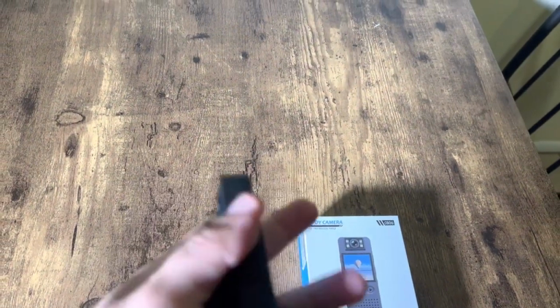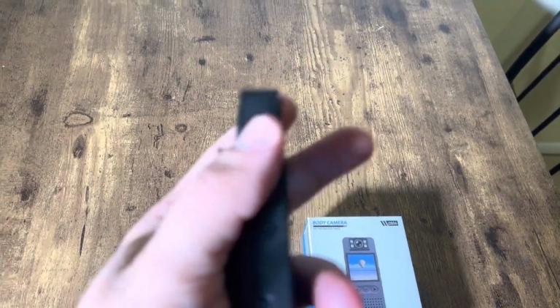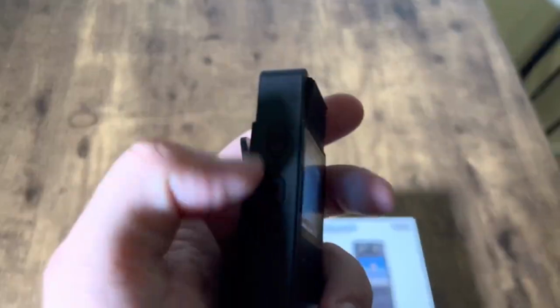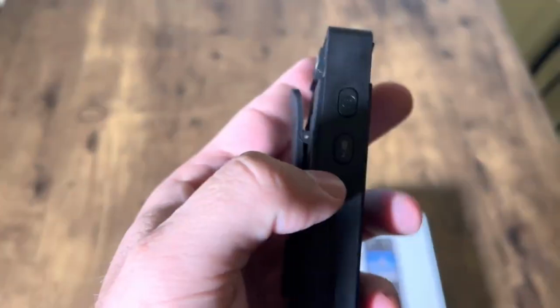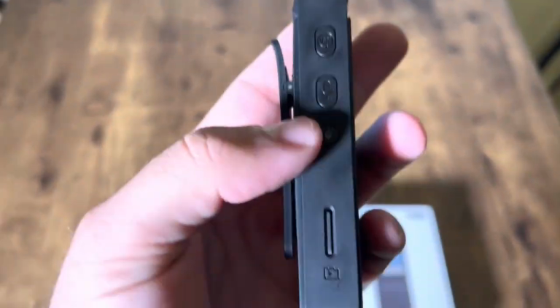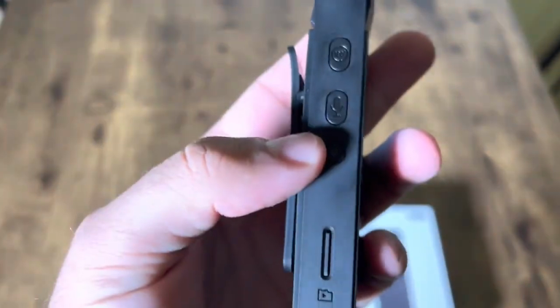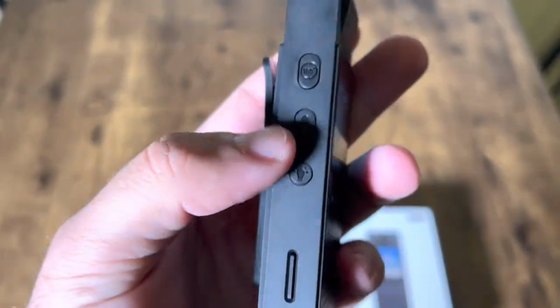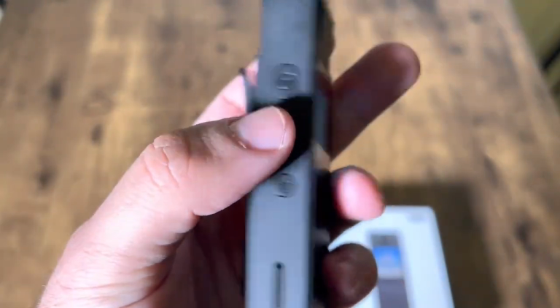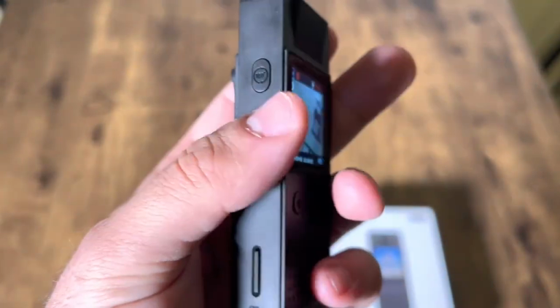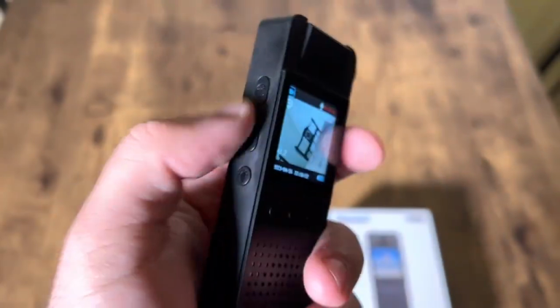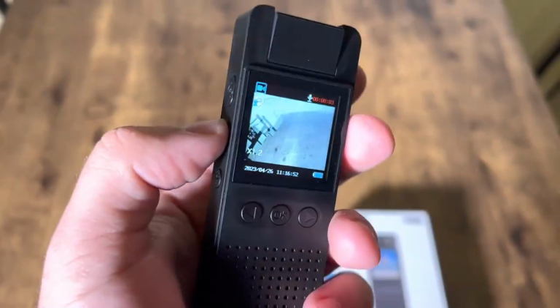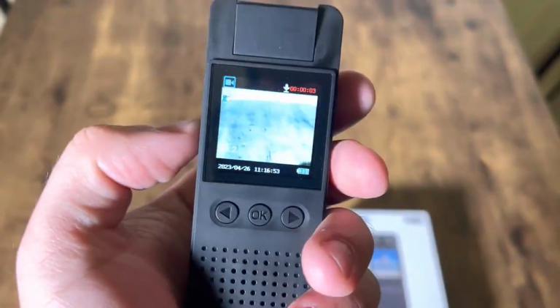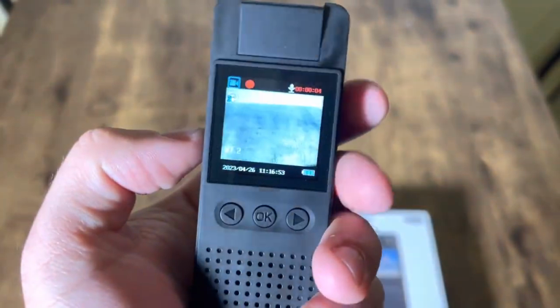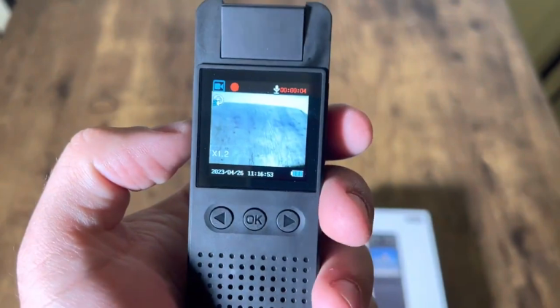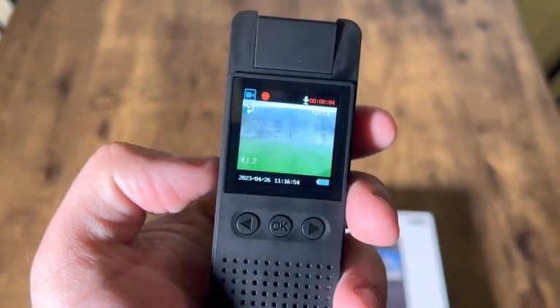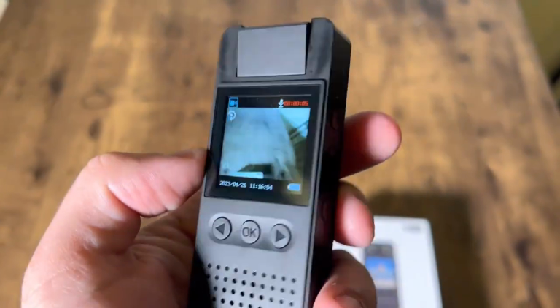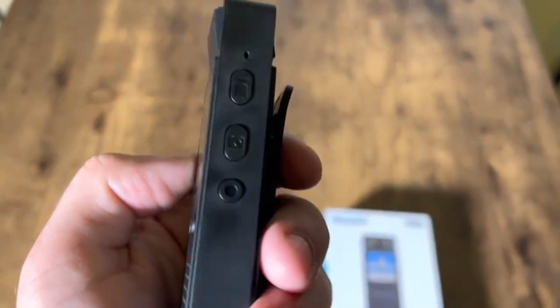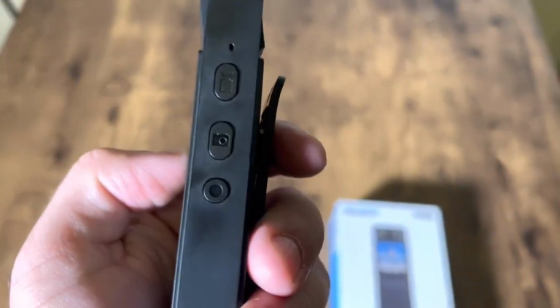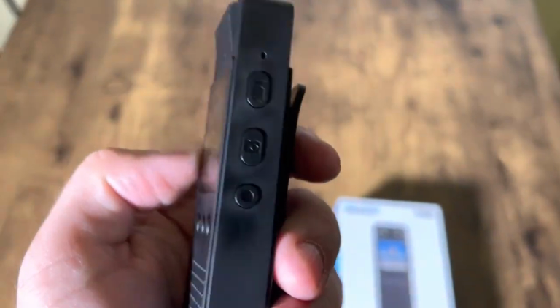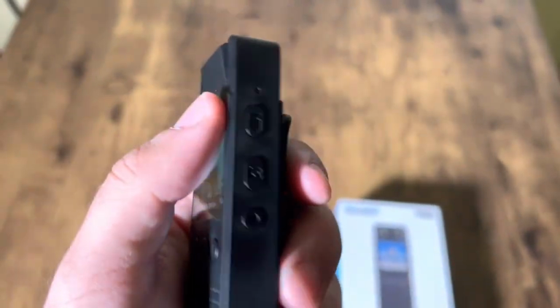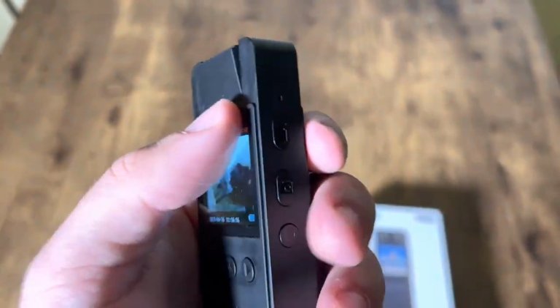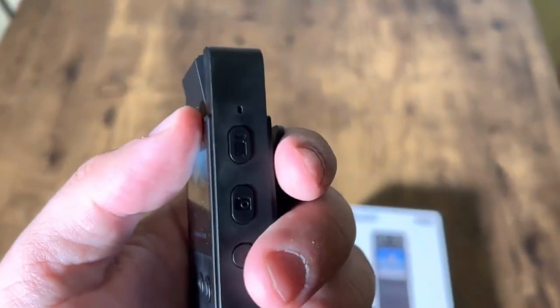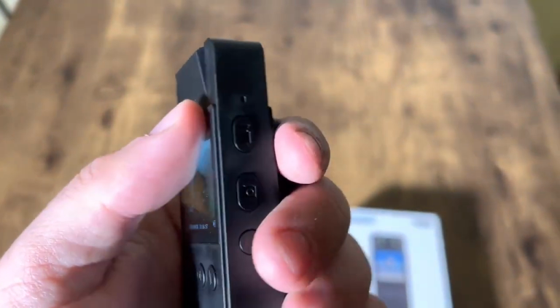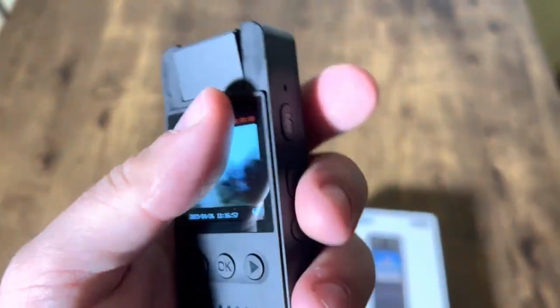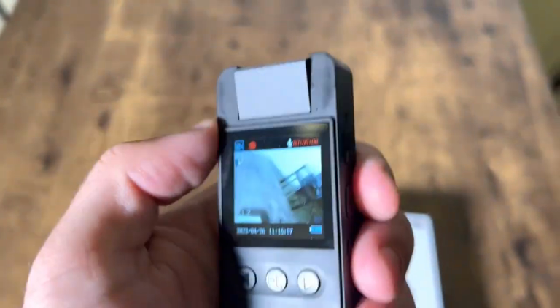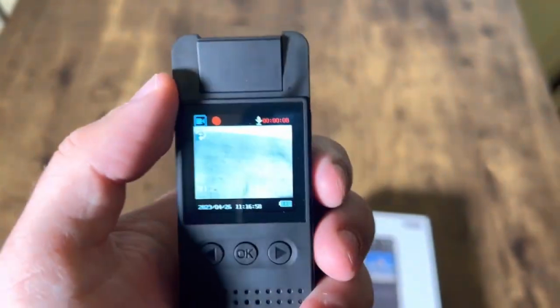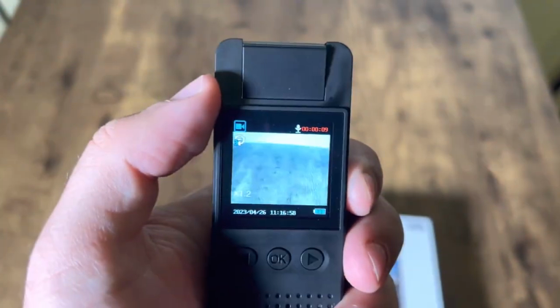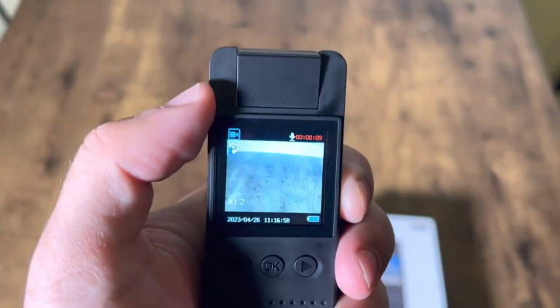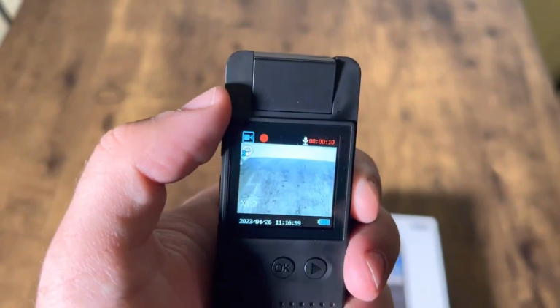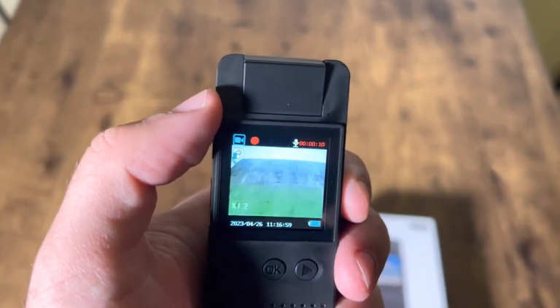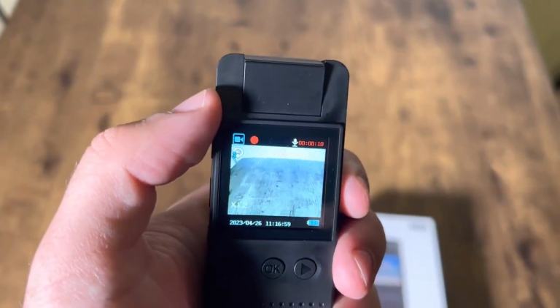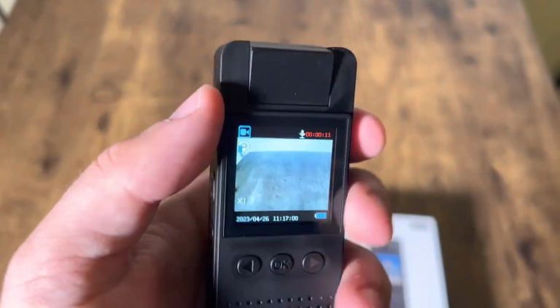There's a microphone button to mute or record, and there's also a recording button which is right up here, and a camera button so you can take pictures too.